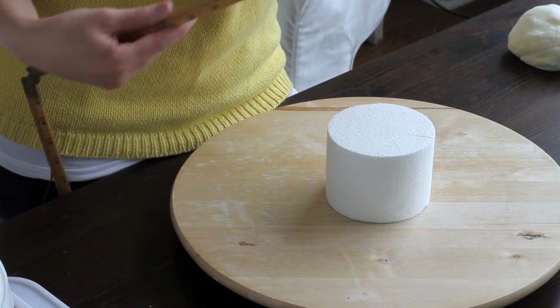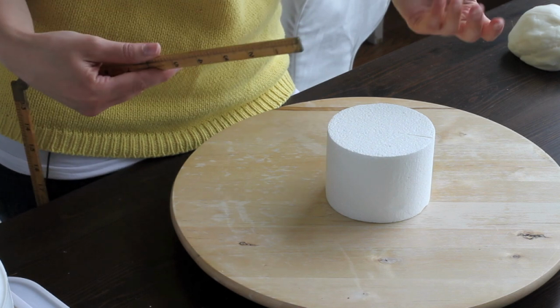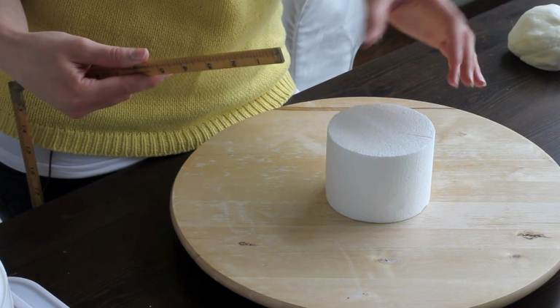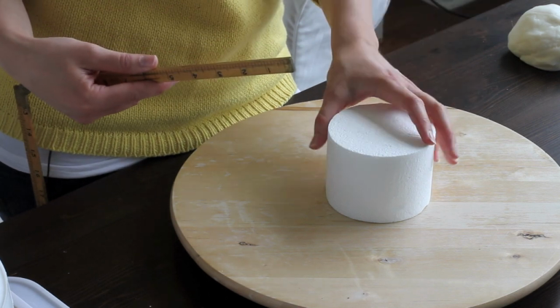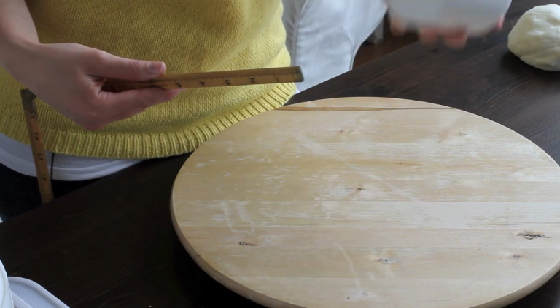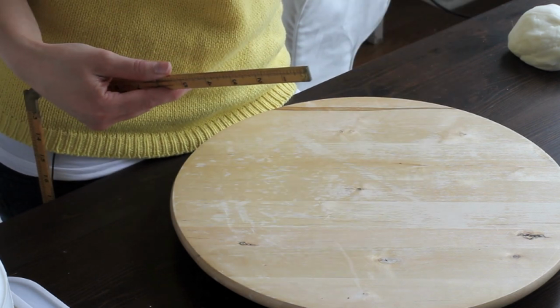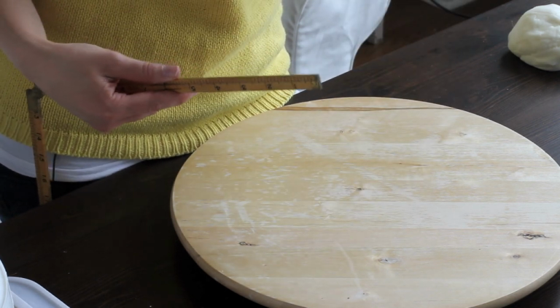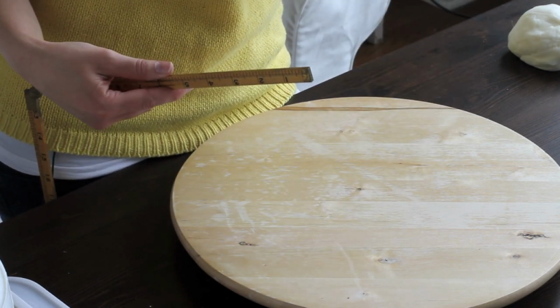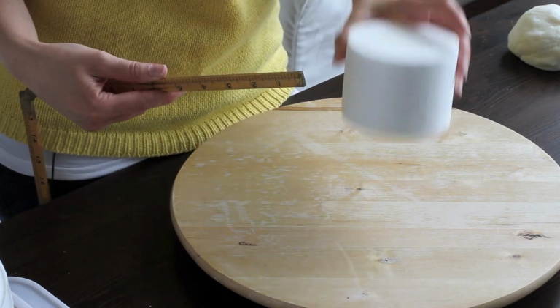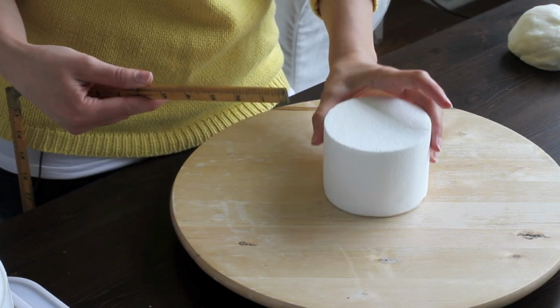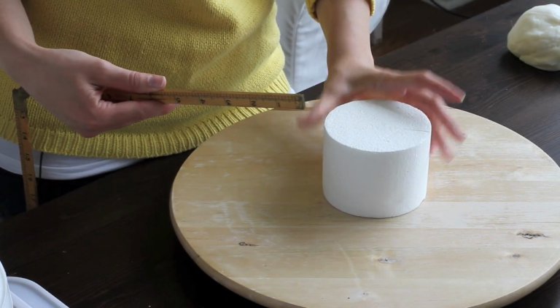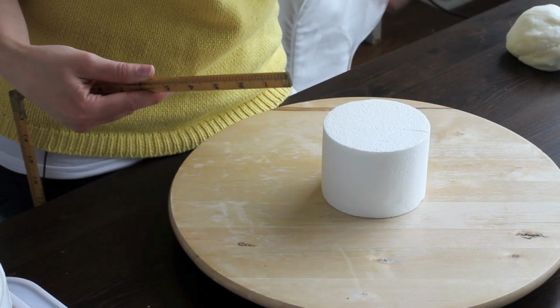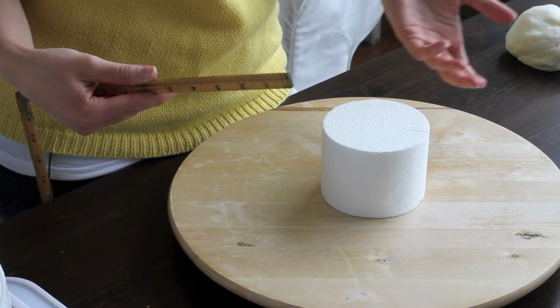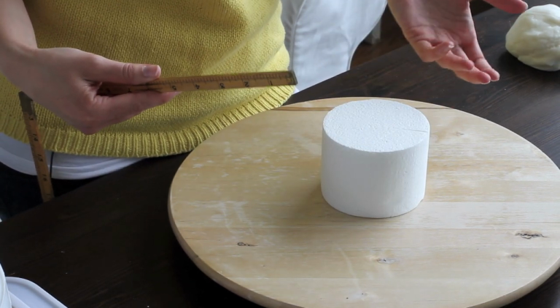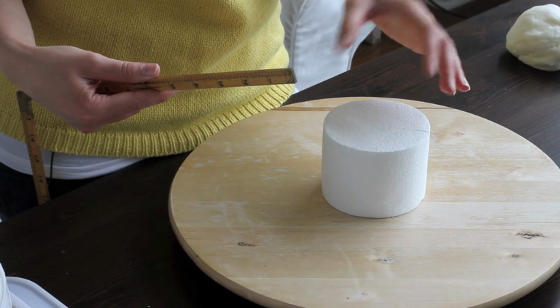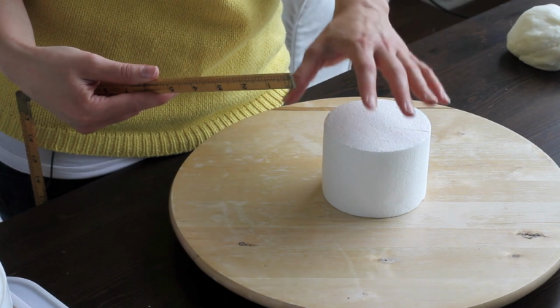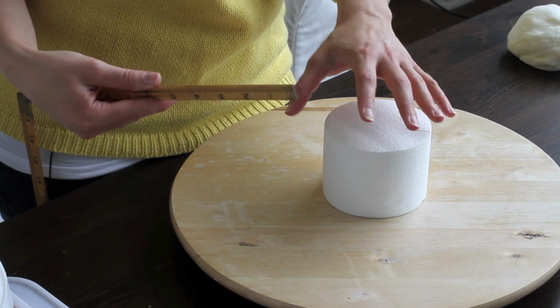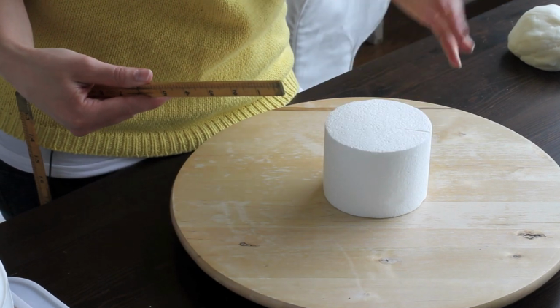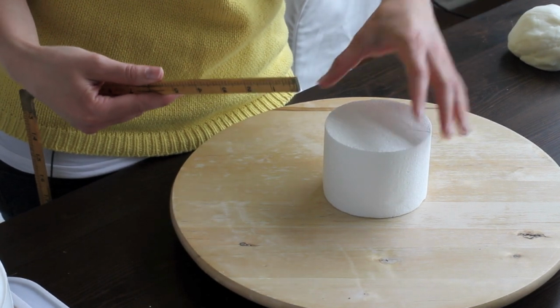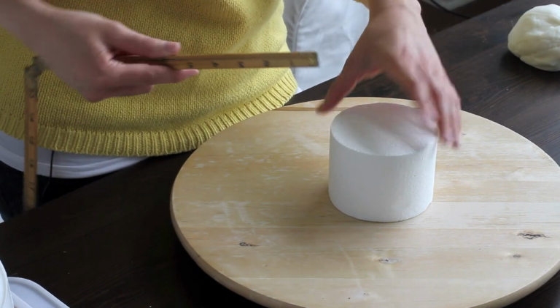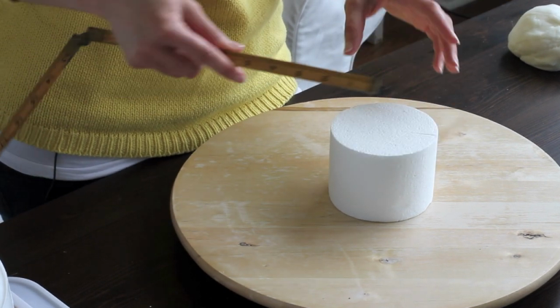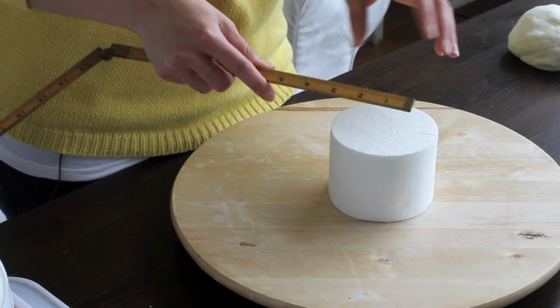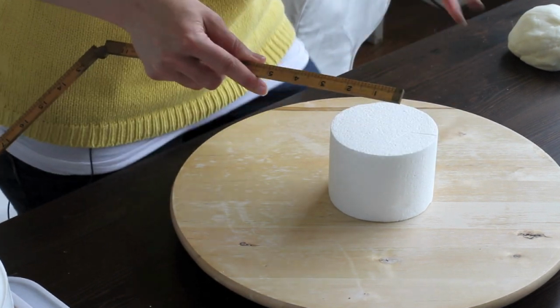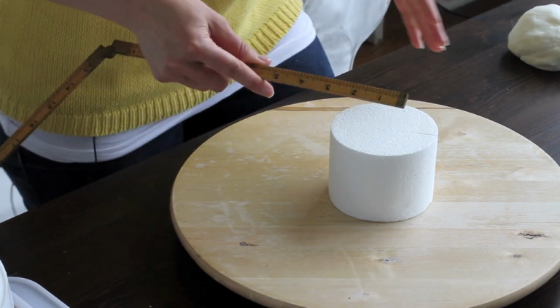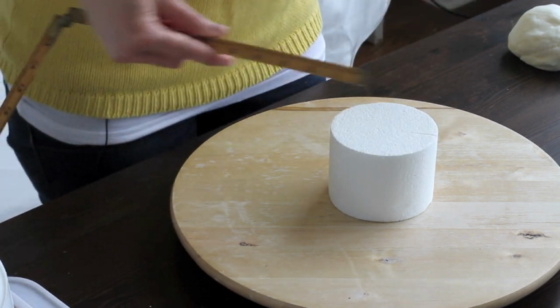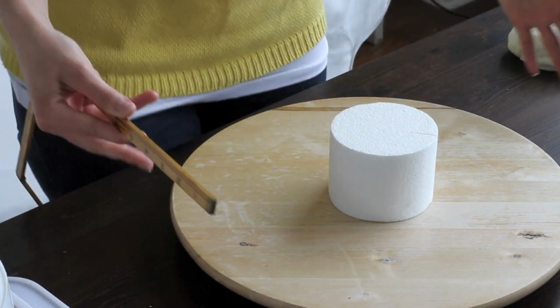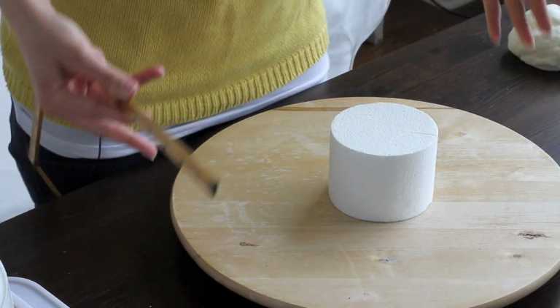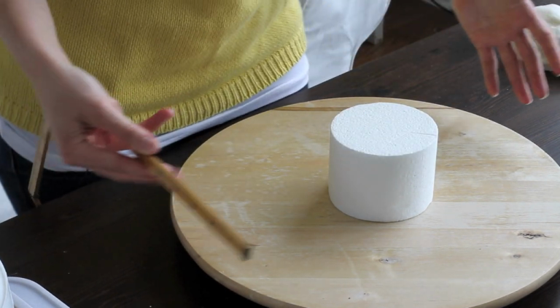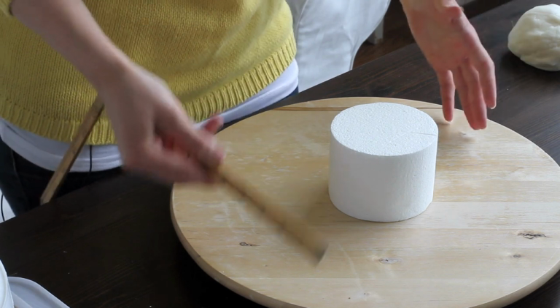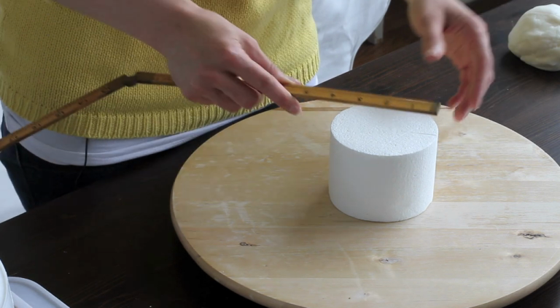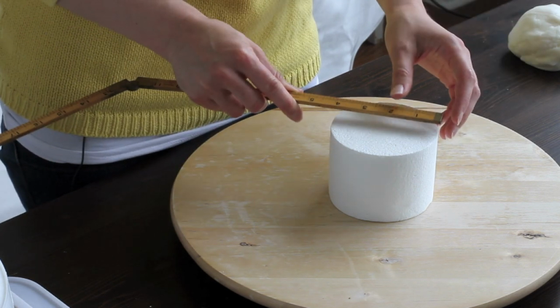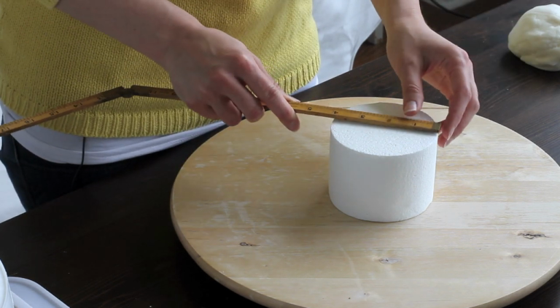For this example, today we are going to use a styrofoam cake, and that's actually a really good way for you to get some practice if you haven't done this before. As far as knowing how much fondant you are going to need, you want to measure your cake.